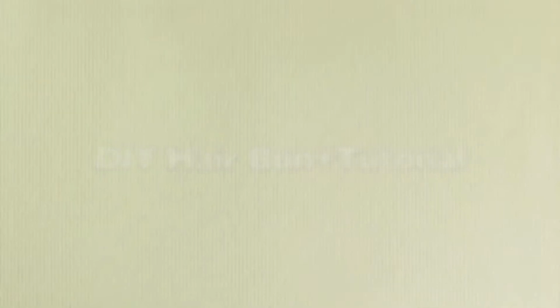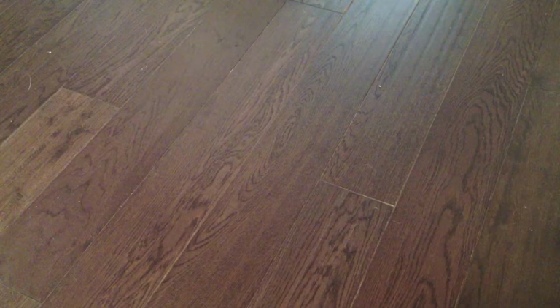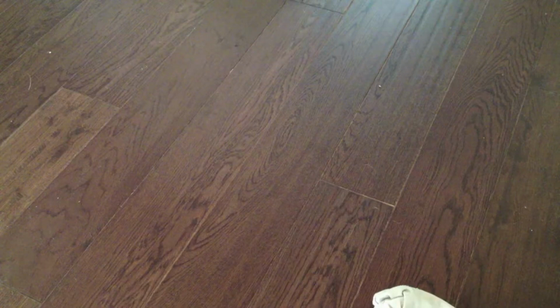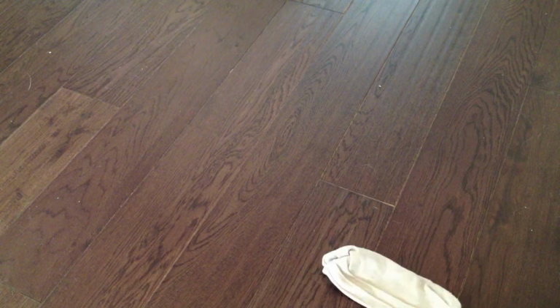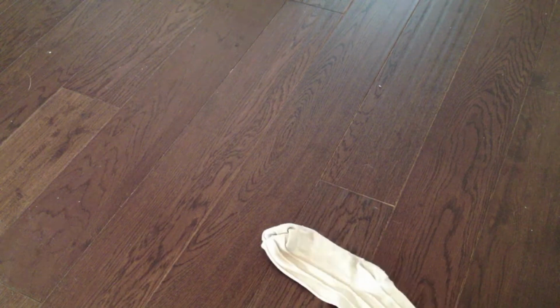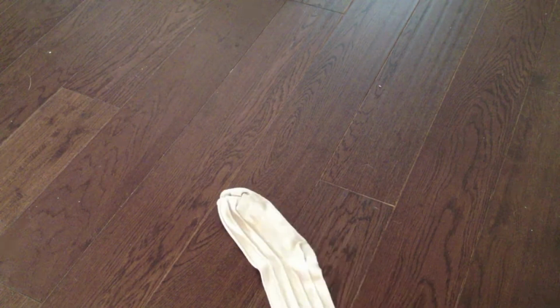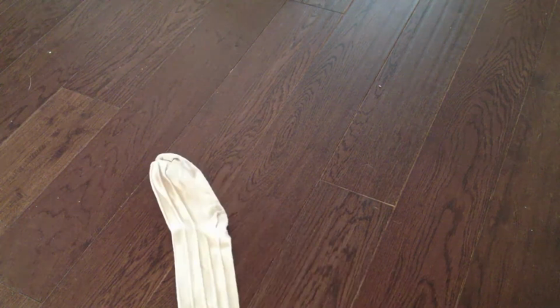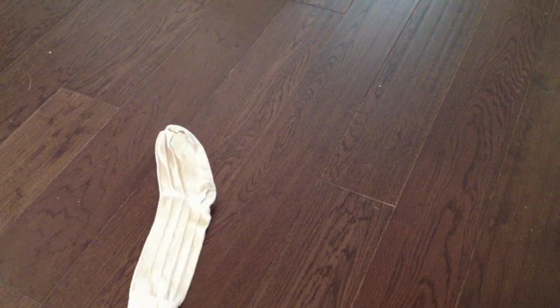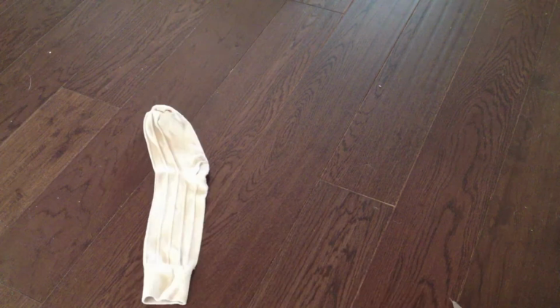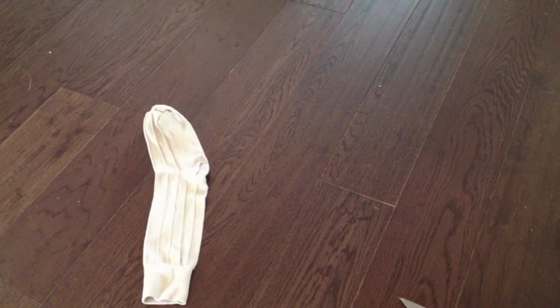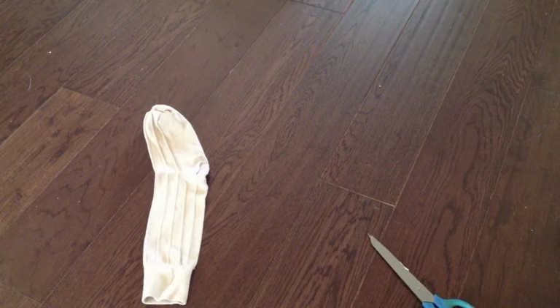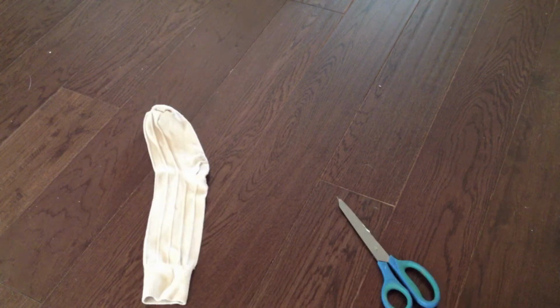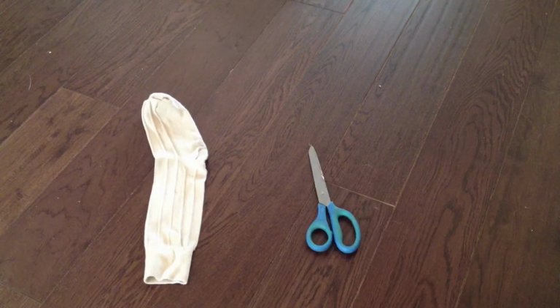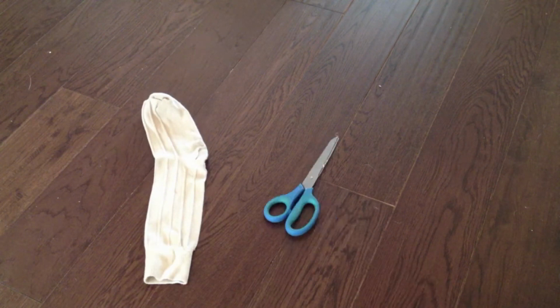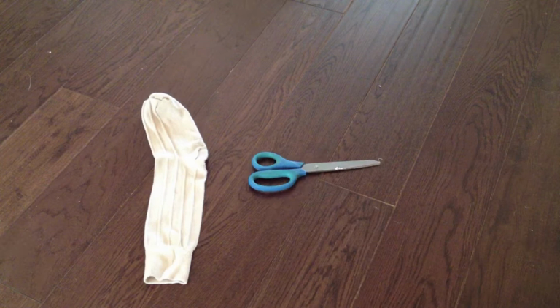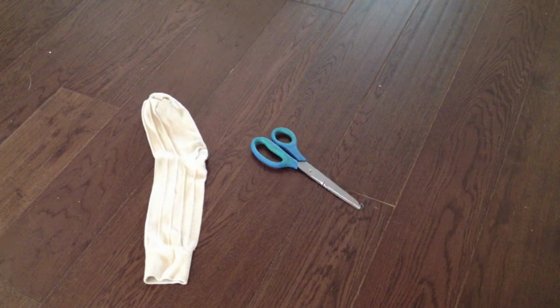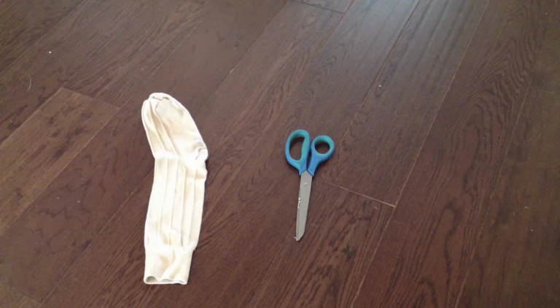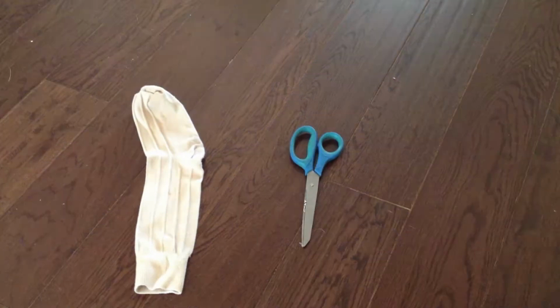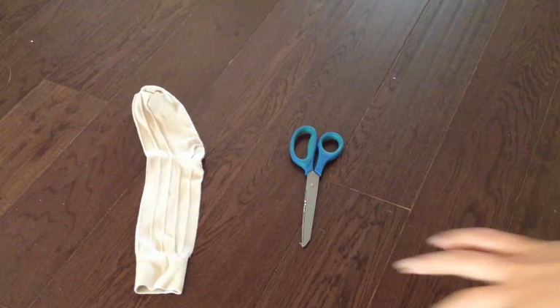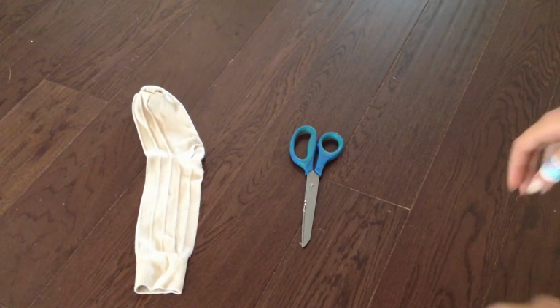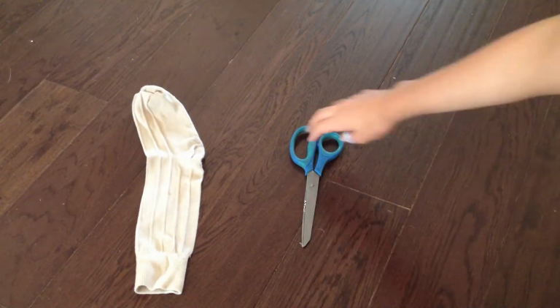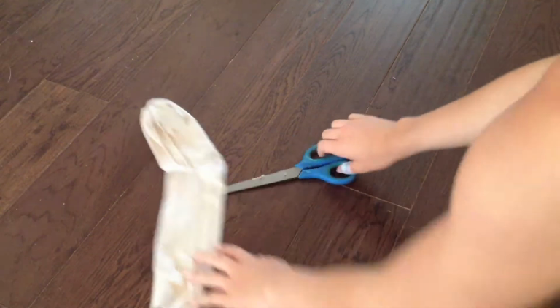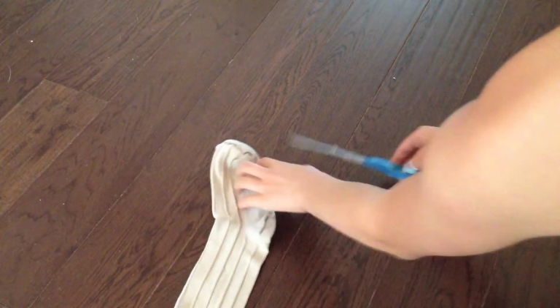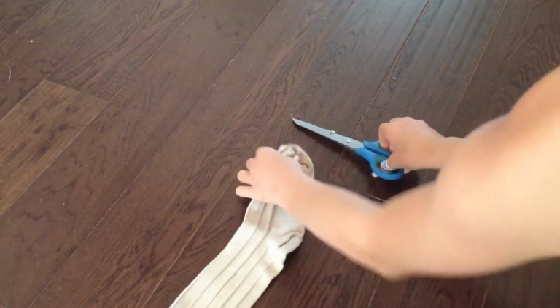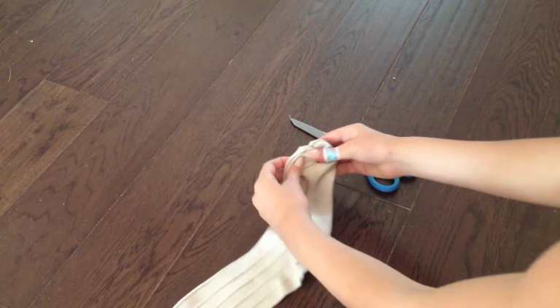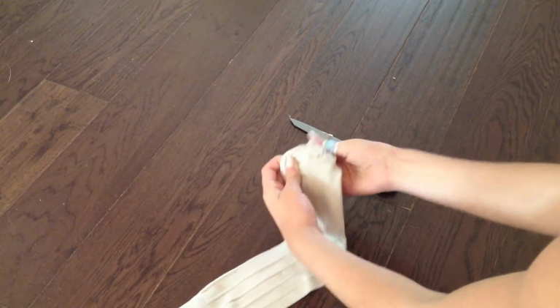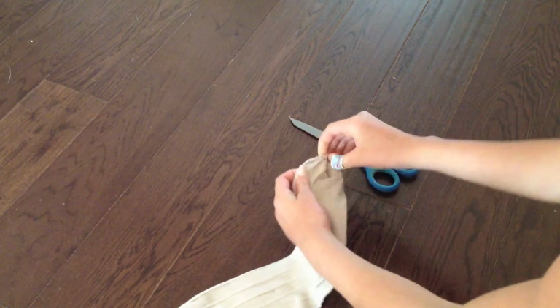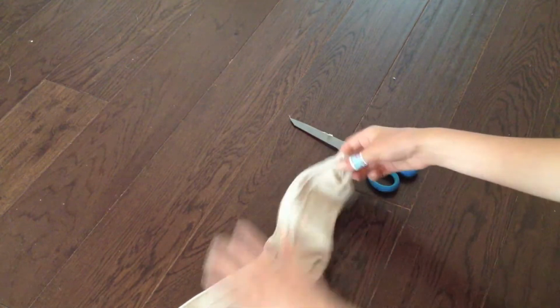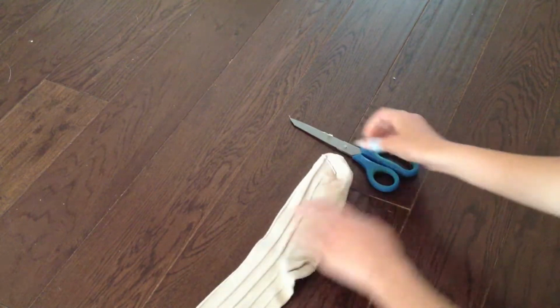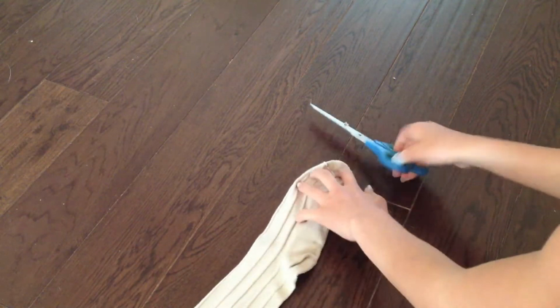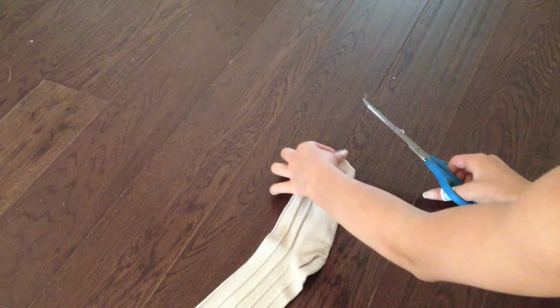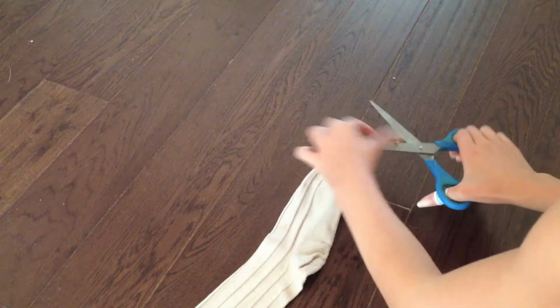First you're going to need a clean sock that matches your hair color and a pair of scissors. Now taking your scissors you're going to cut a small hole in the top of your sock.